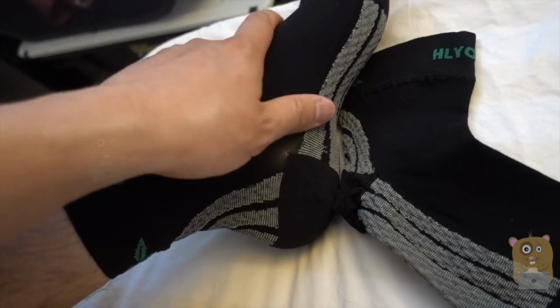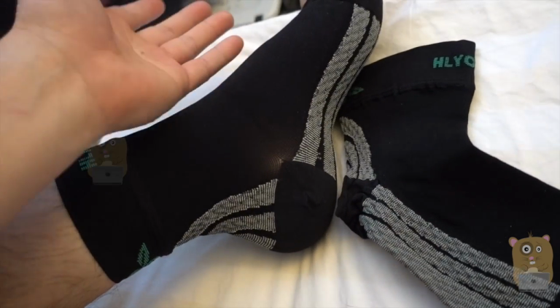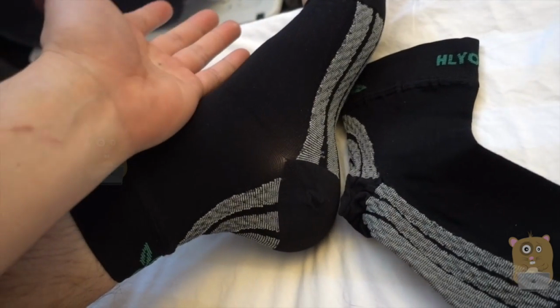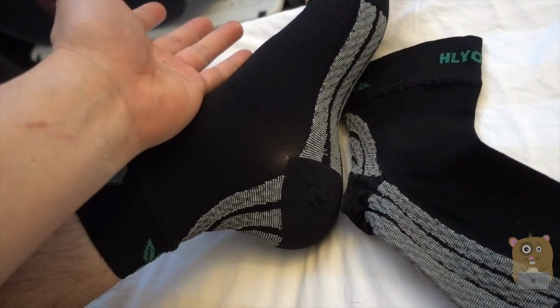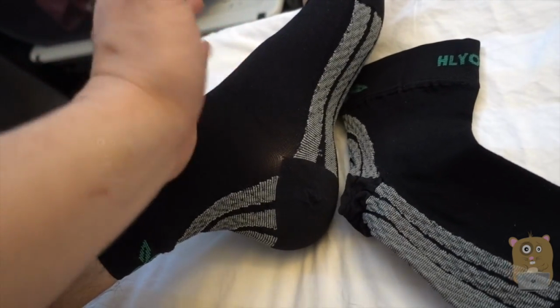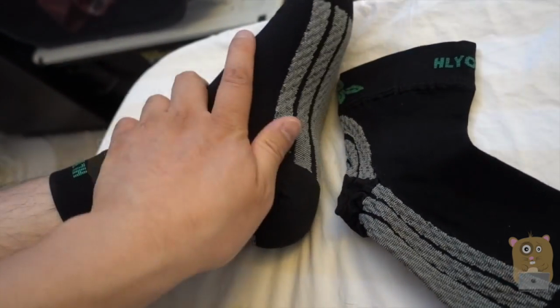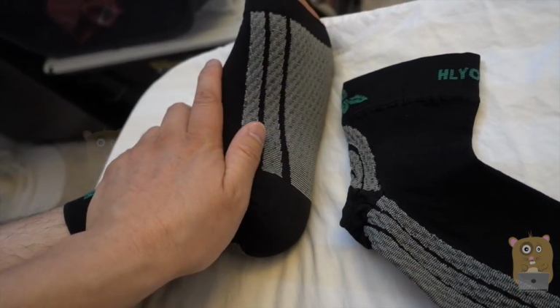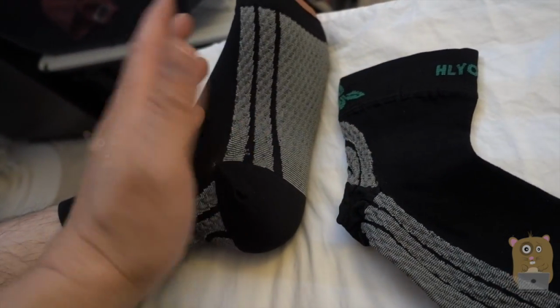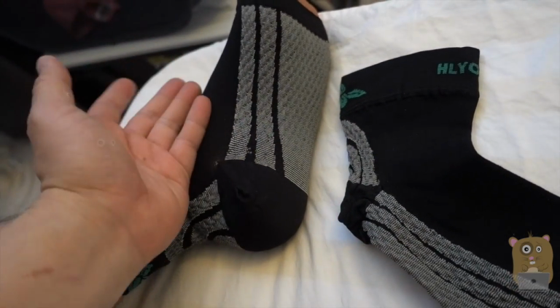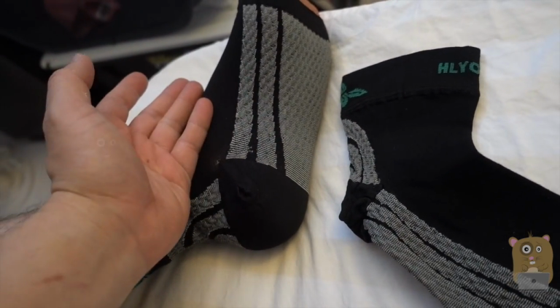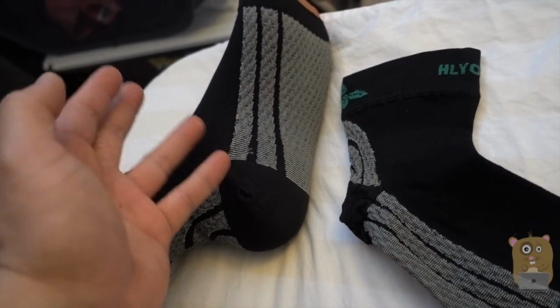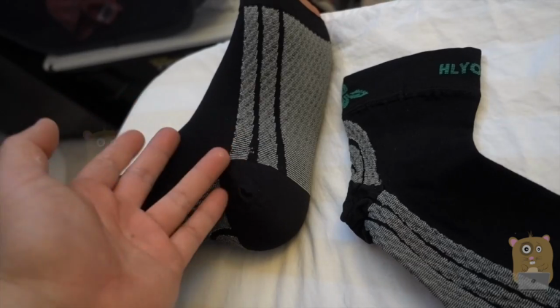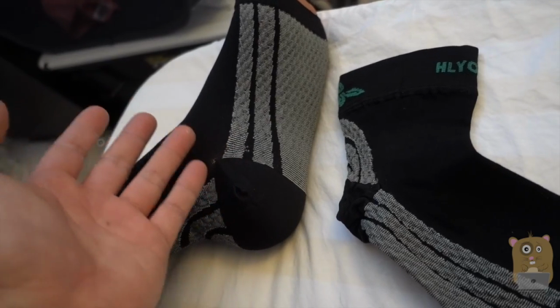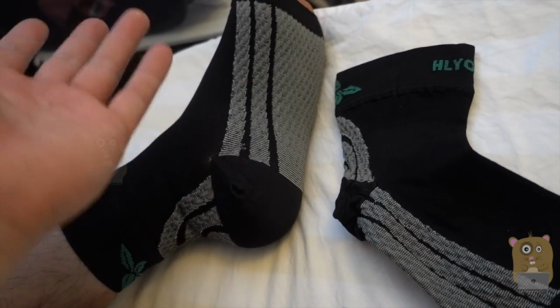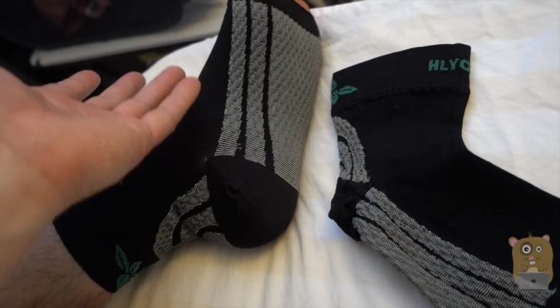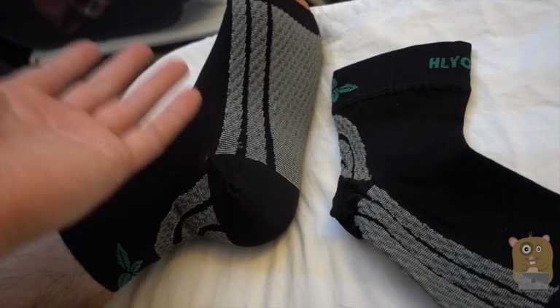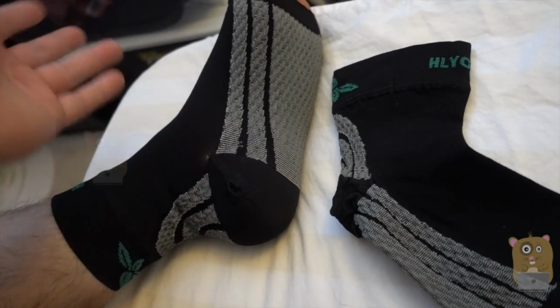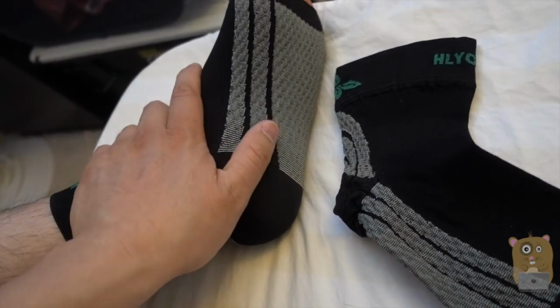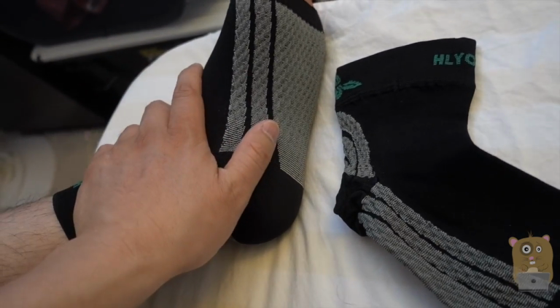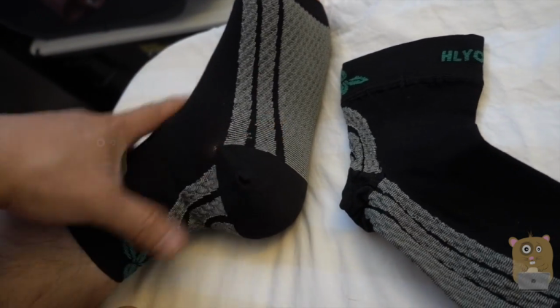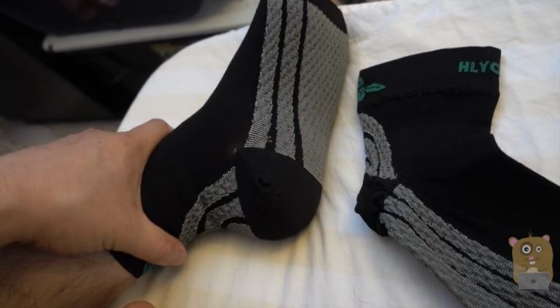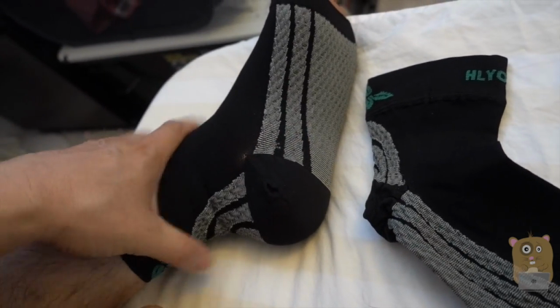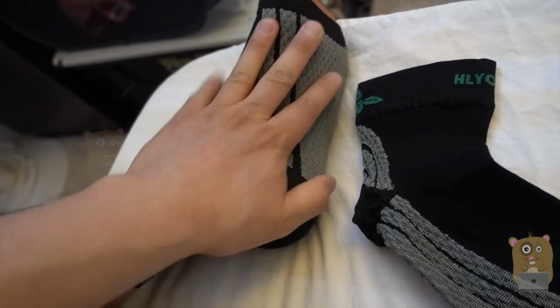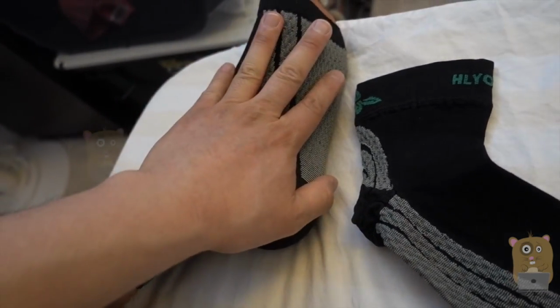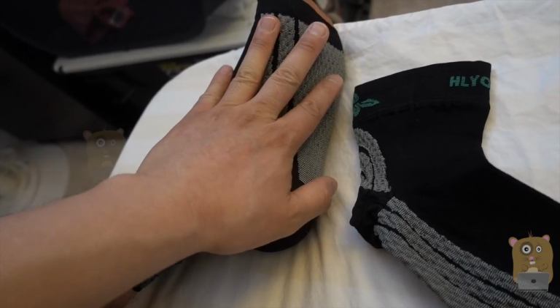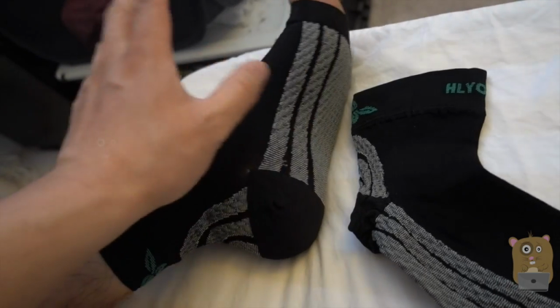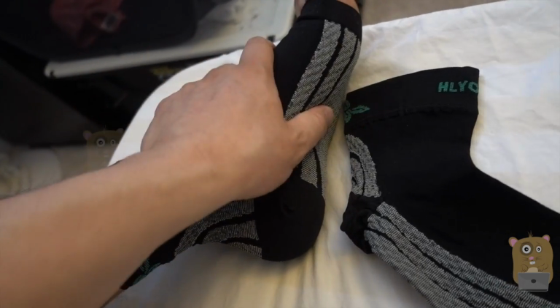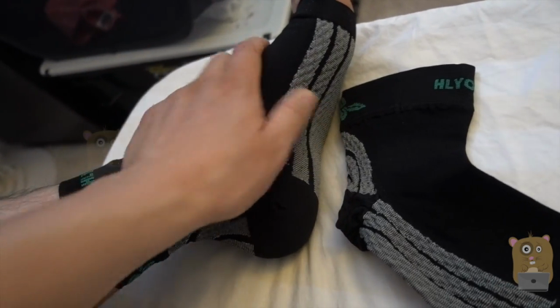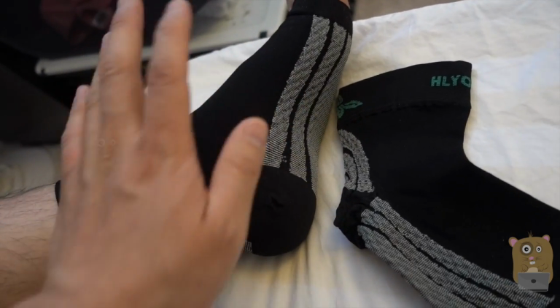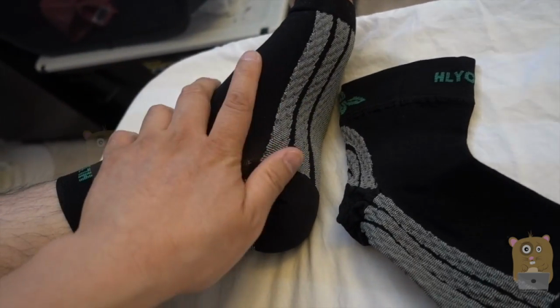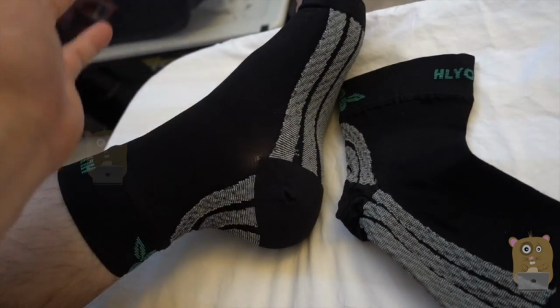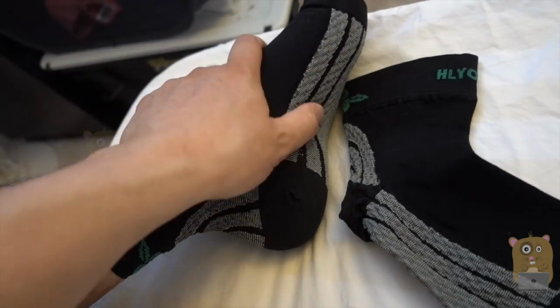It doesn't make my feet sweat or anything. It's great for those long plane rides, or if you're sitting in a chair for hours because of your job. And like I mentioned, wearing this and putting socks on in my sneakers — no issue at all.